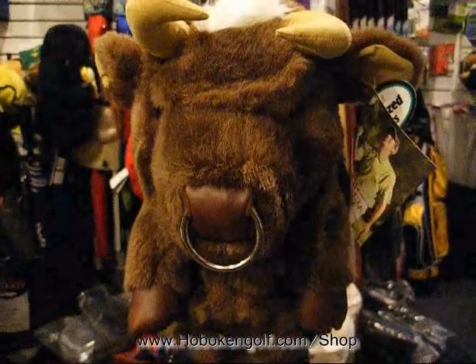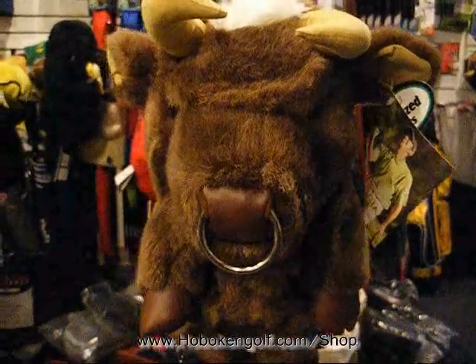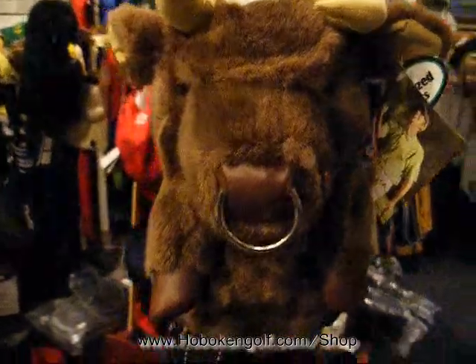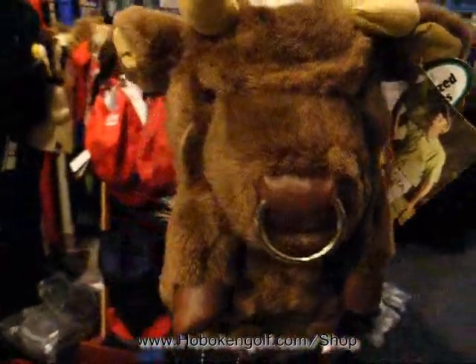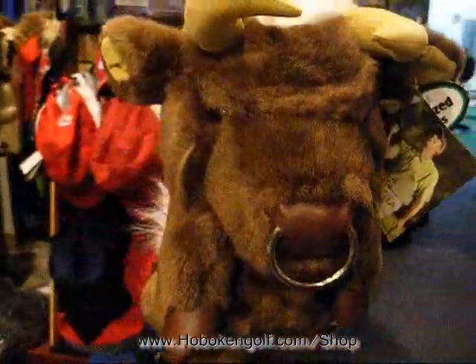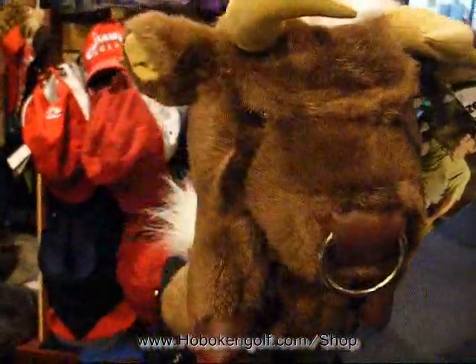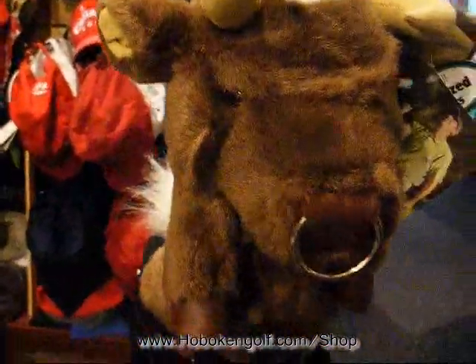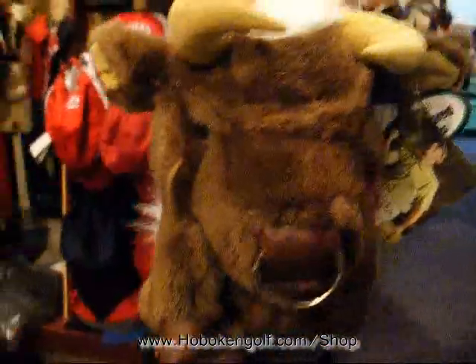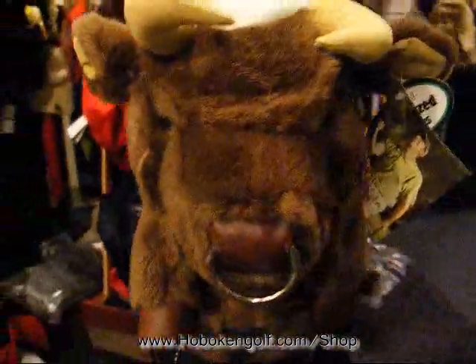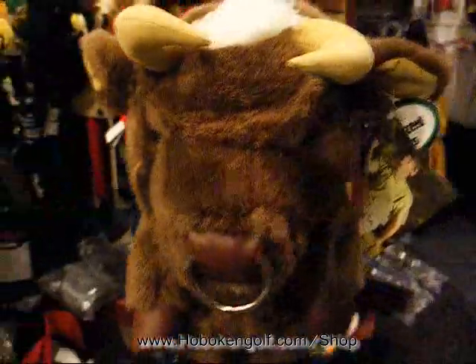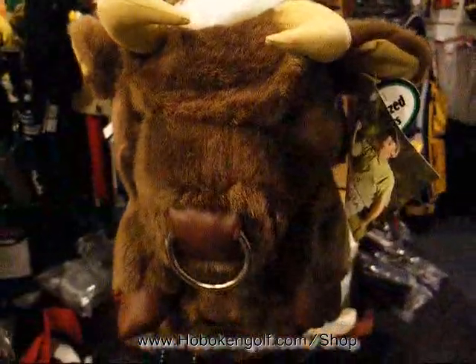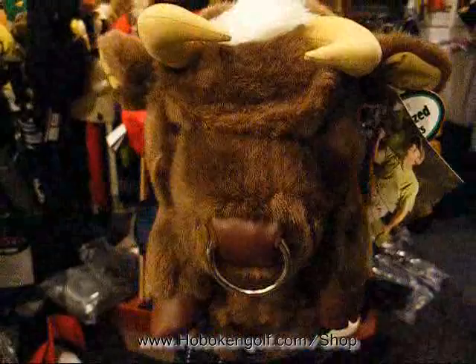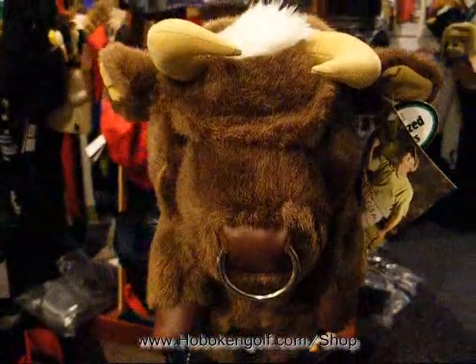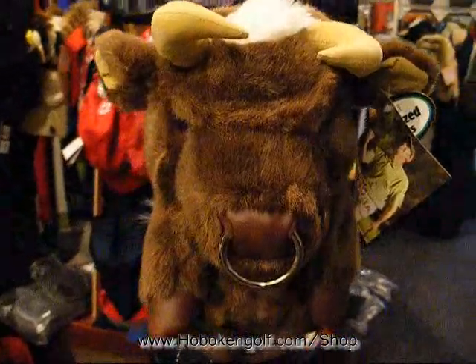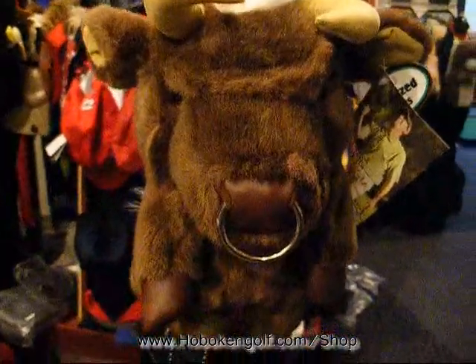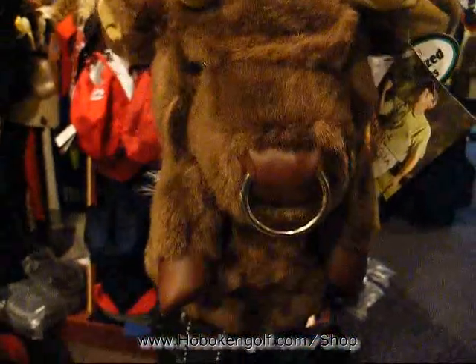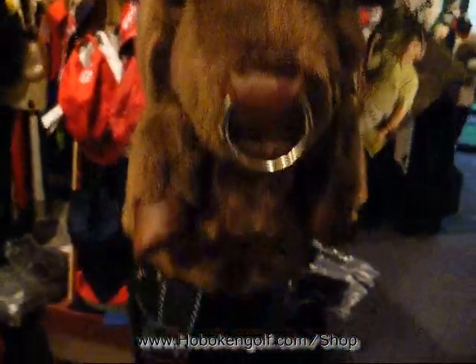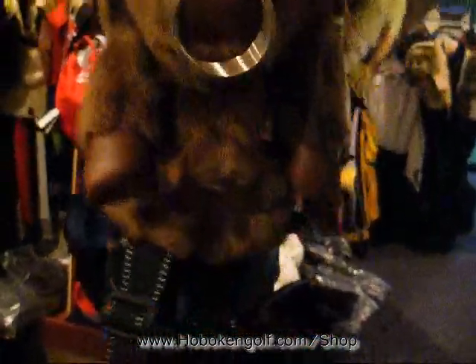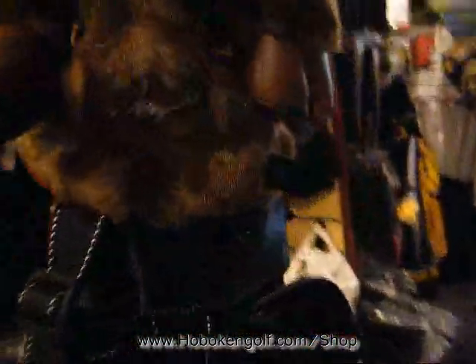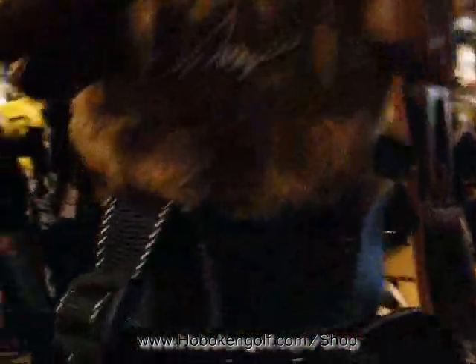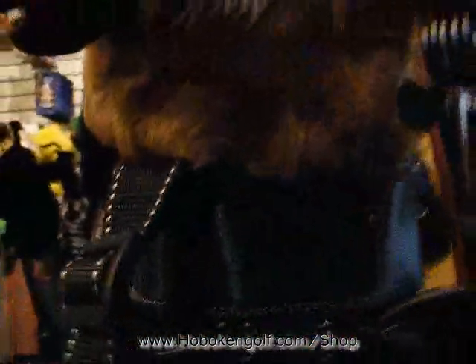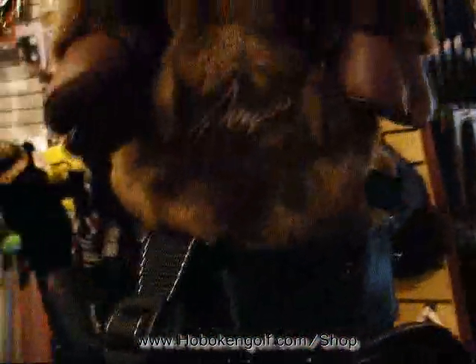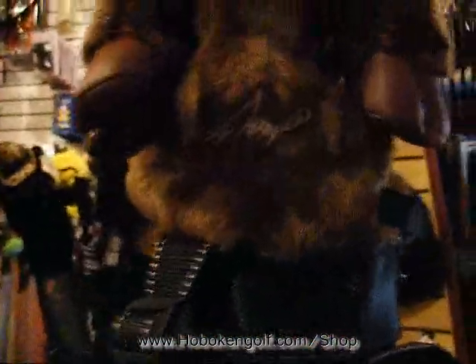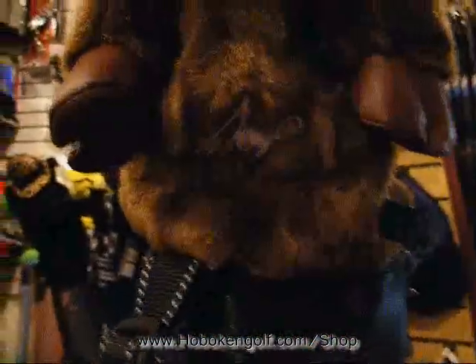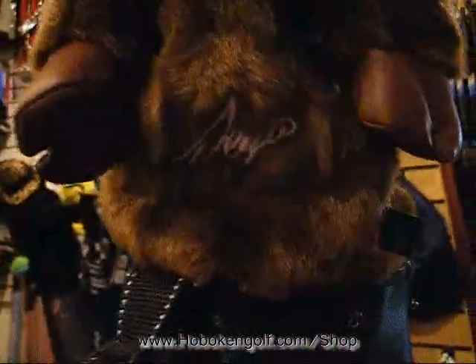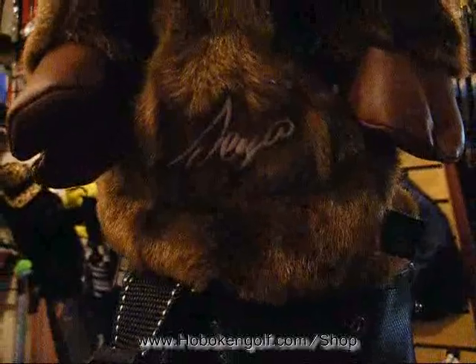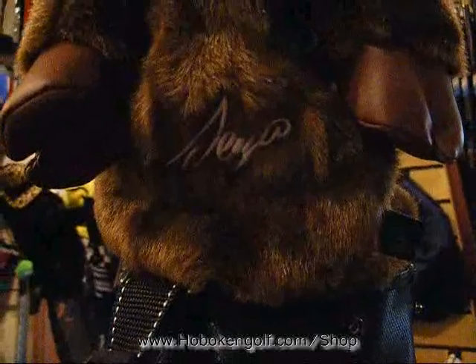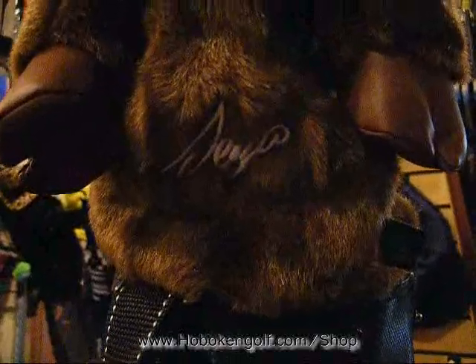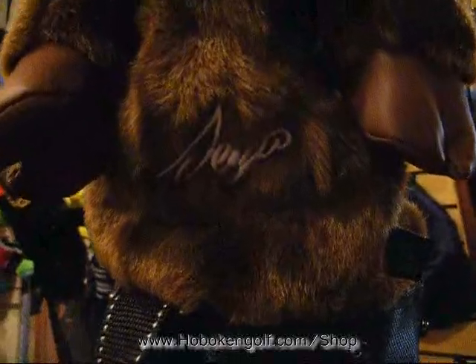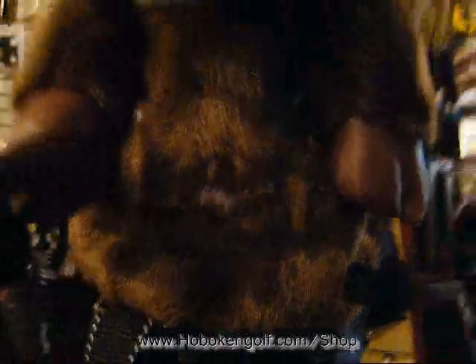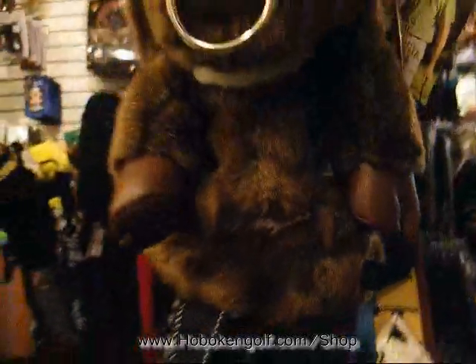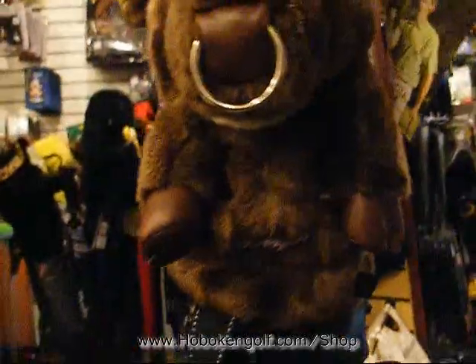Hoboken Golf customers, here we have a golf hat cover designed by Sergio Garcia. It is a bull. On its belly here, you can see it is autographed by Sergio Garcia.